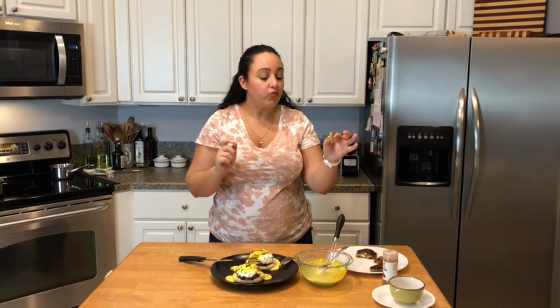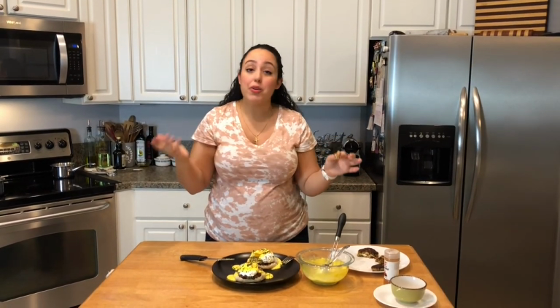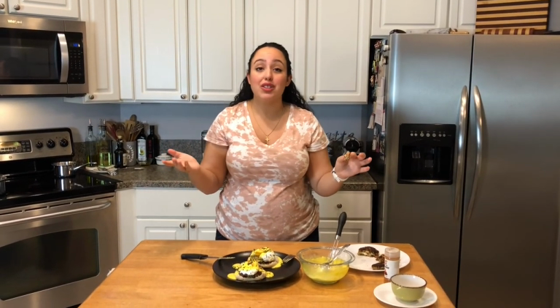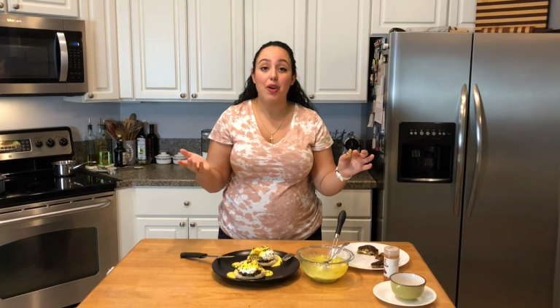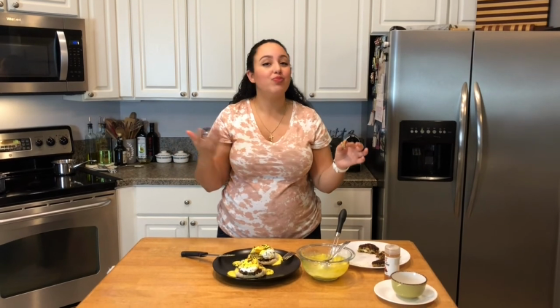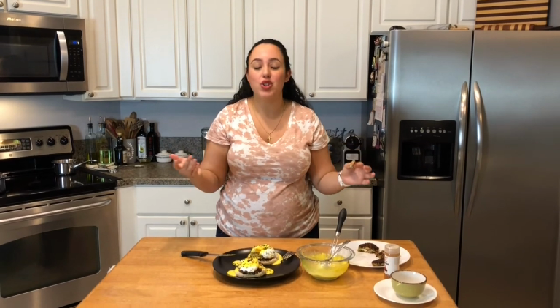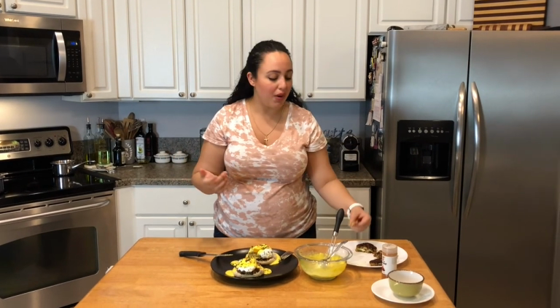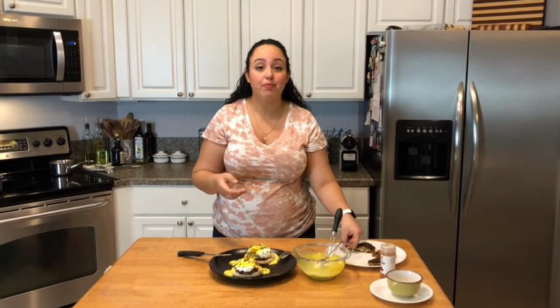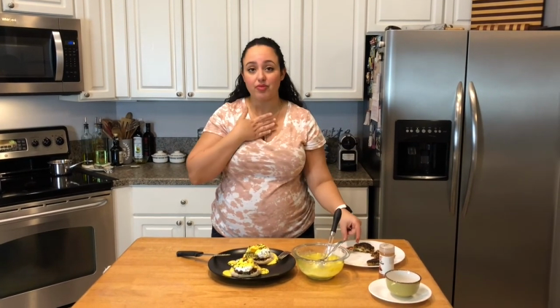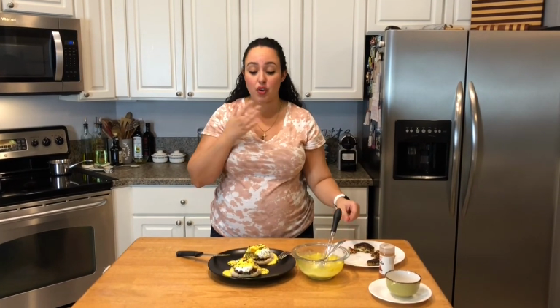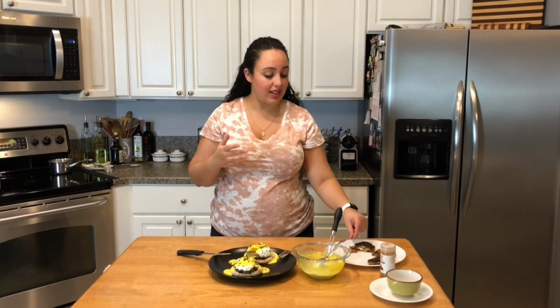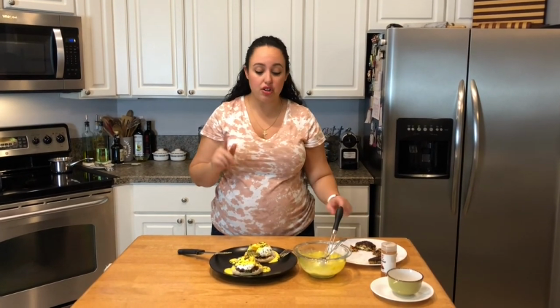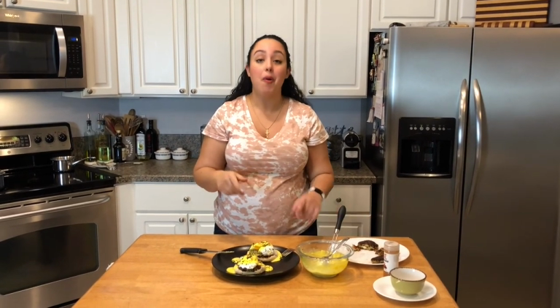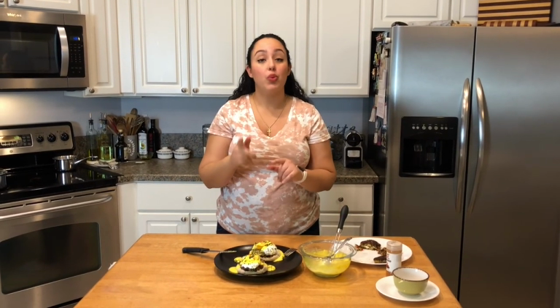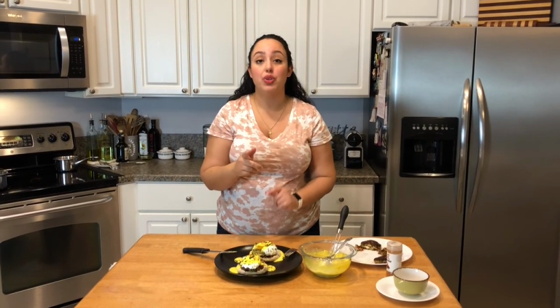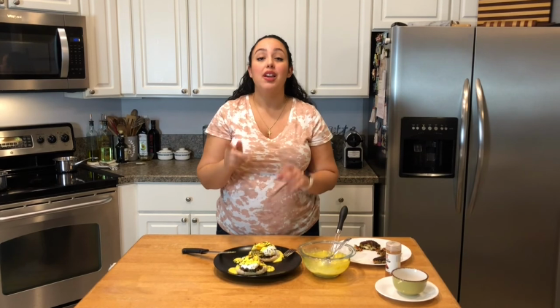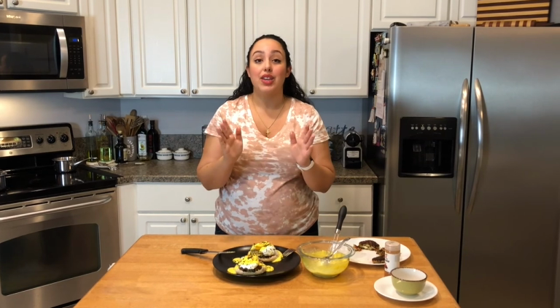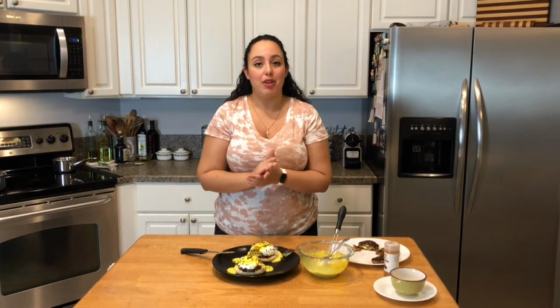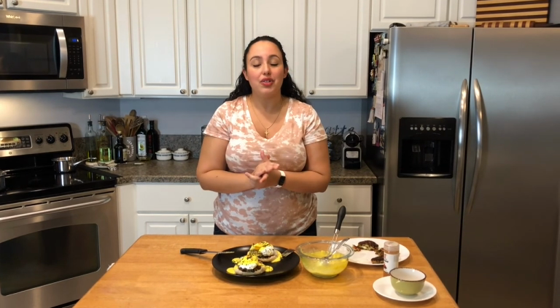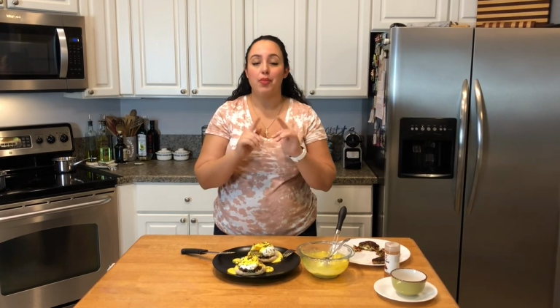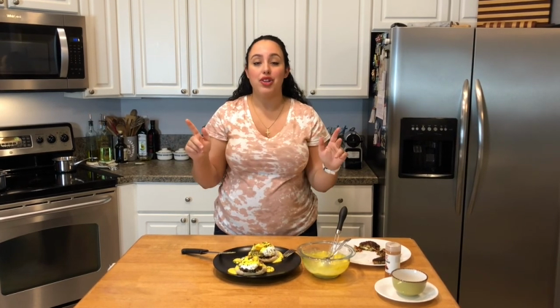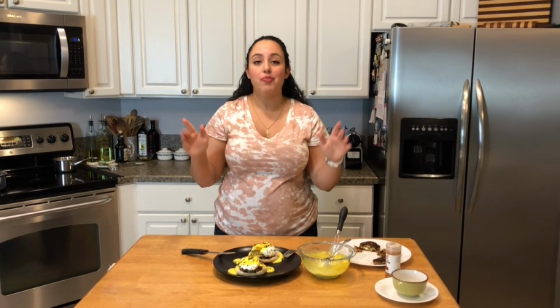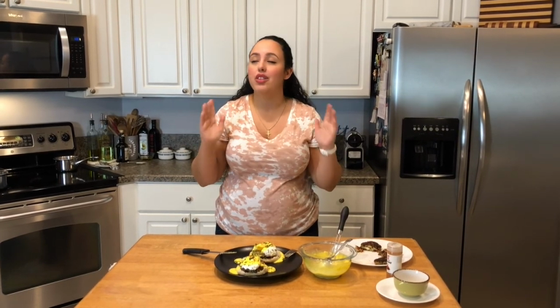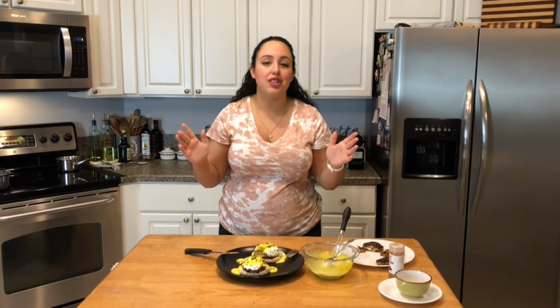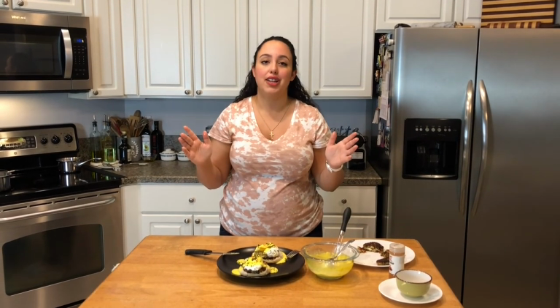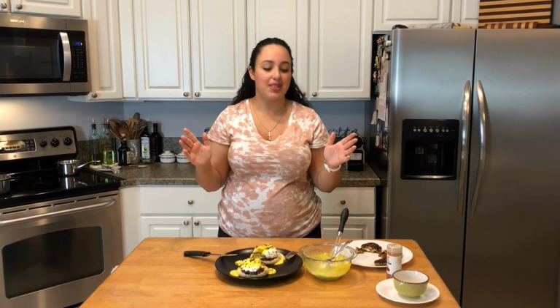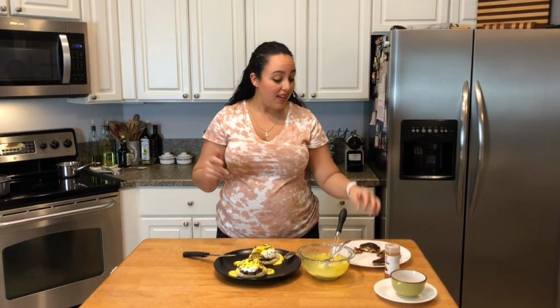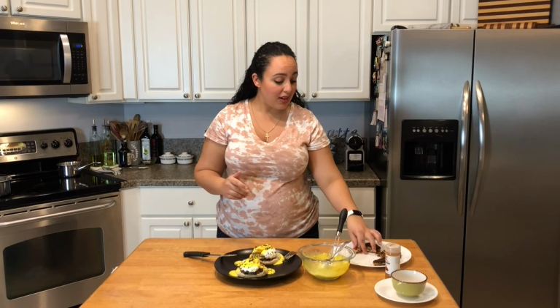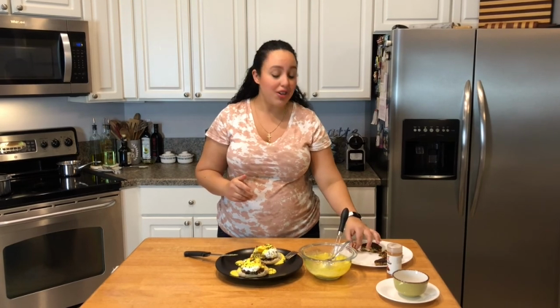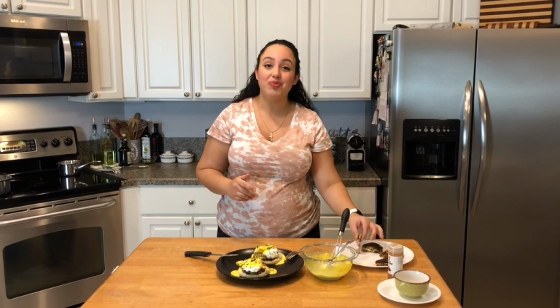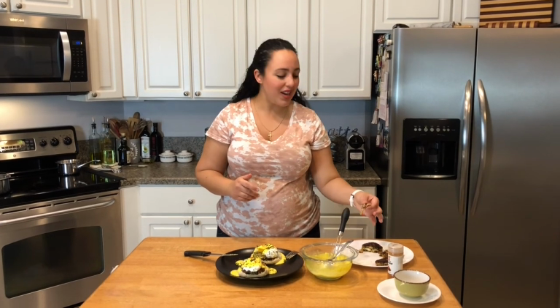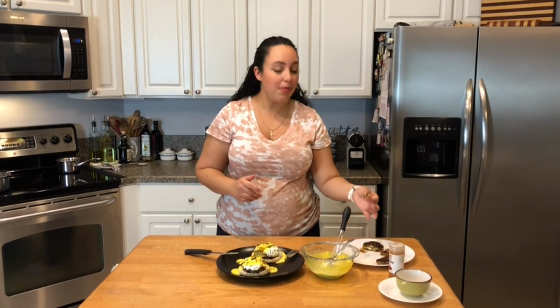I hope you guys enjoyed this video. Thank you so much for watching, and don't forget to give these a try. When you do, you can tag me on Instagram at thebitewithjackie — I would love to see your recreations. Thank you guys for watching, and we'll see you next time on The Bite.